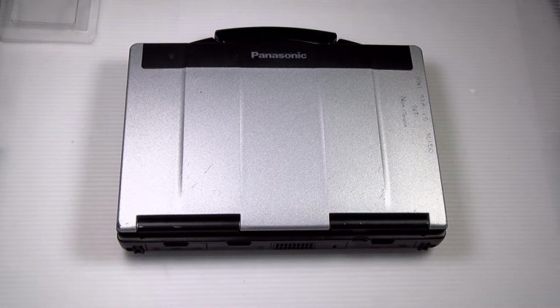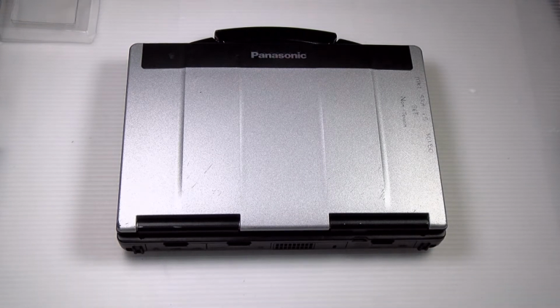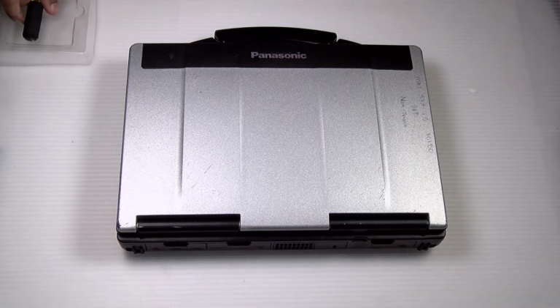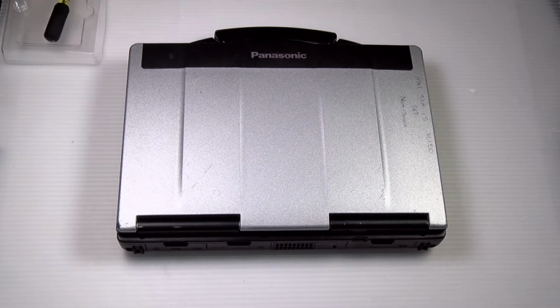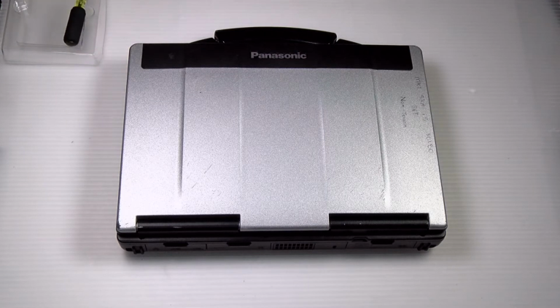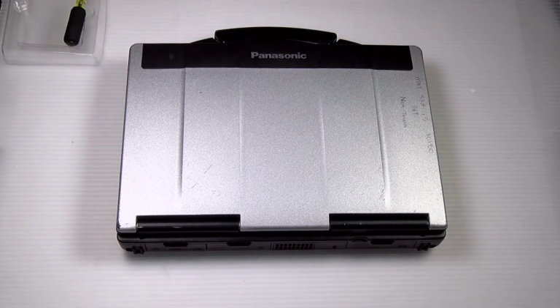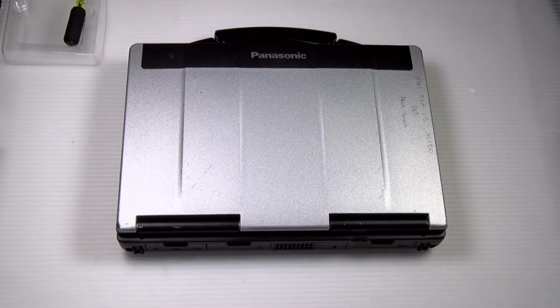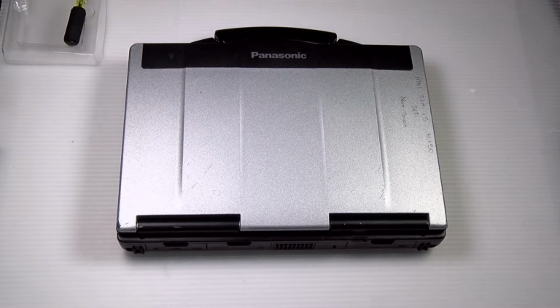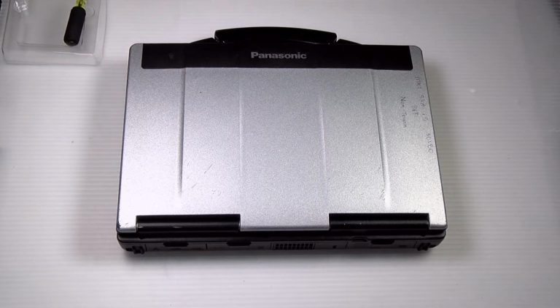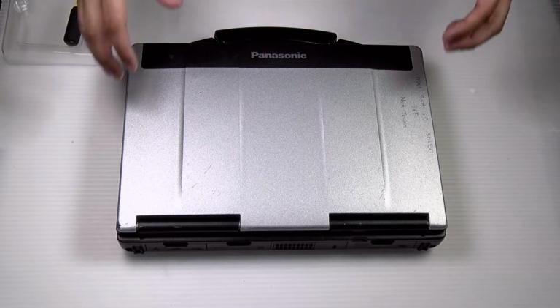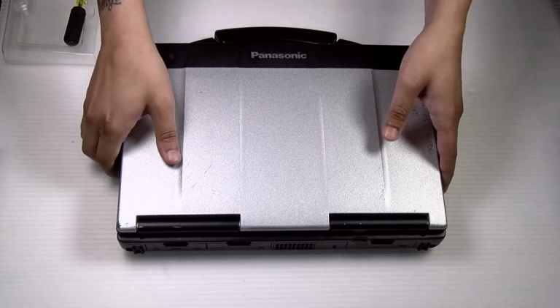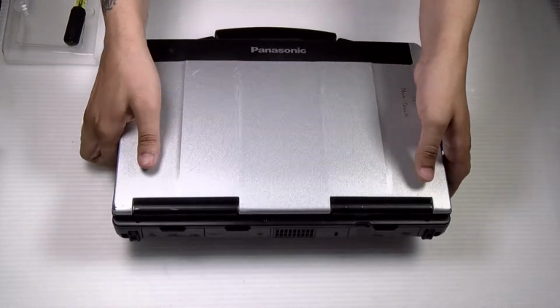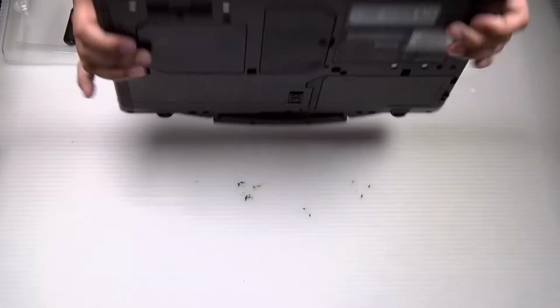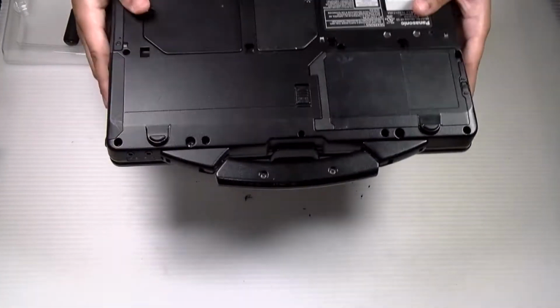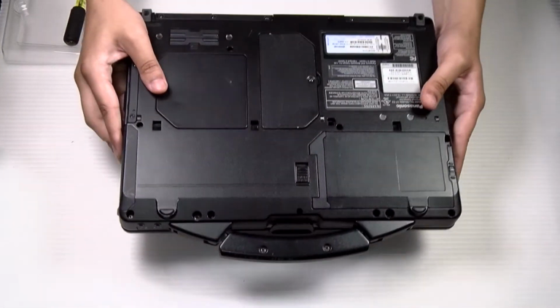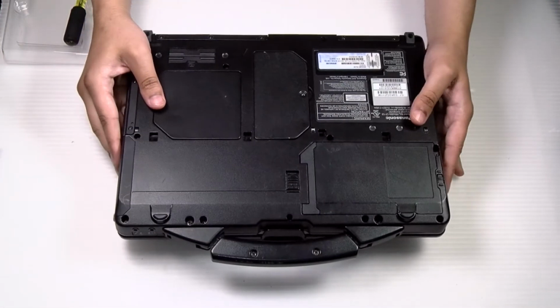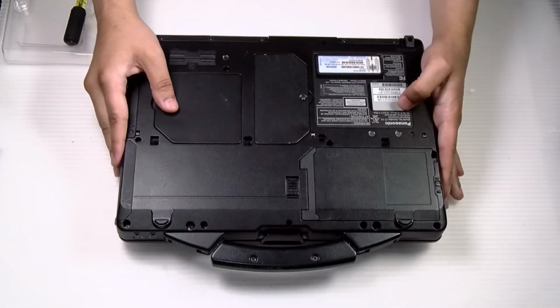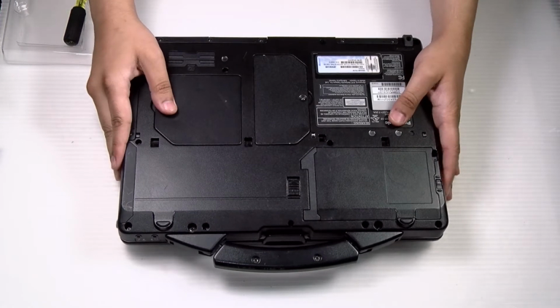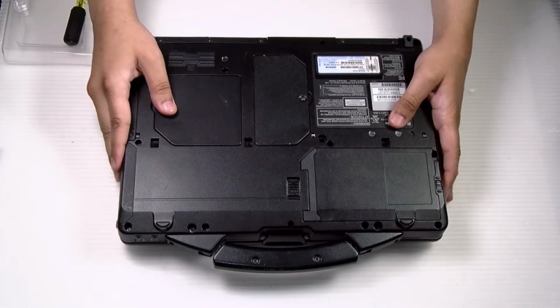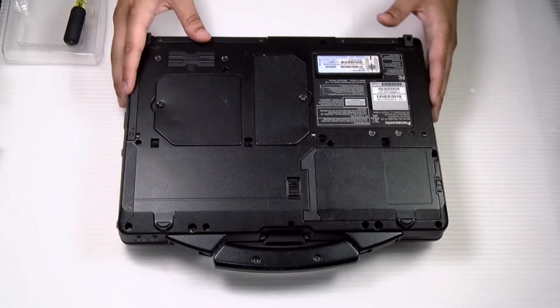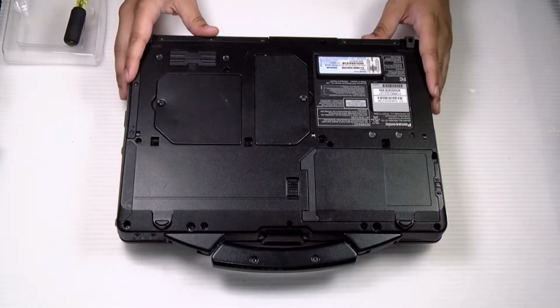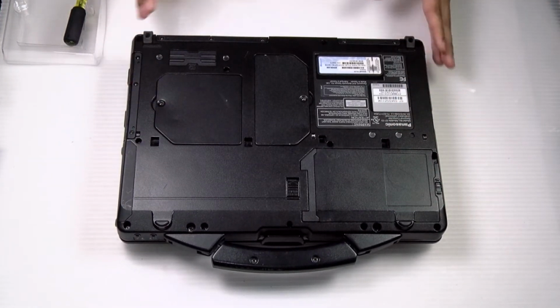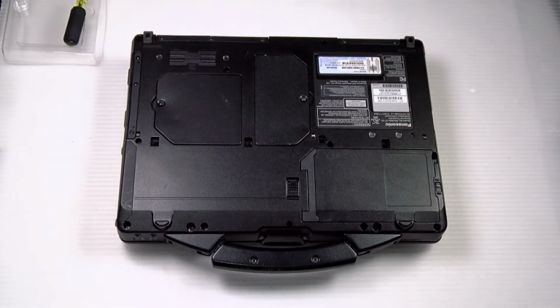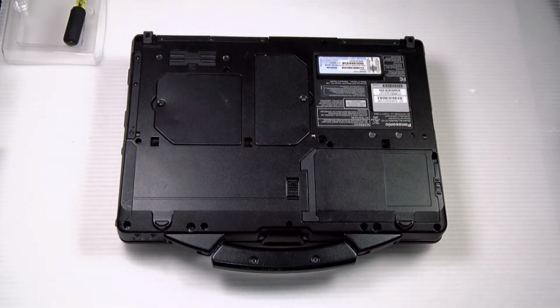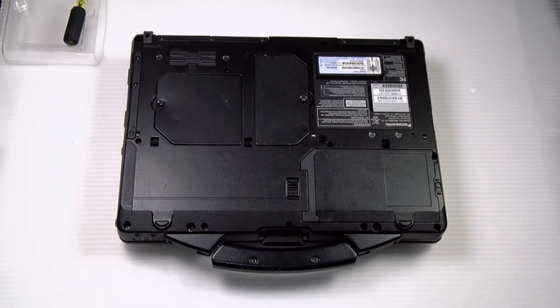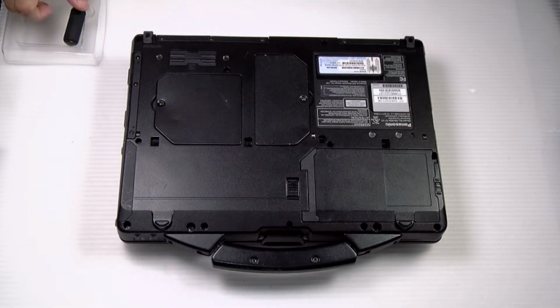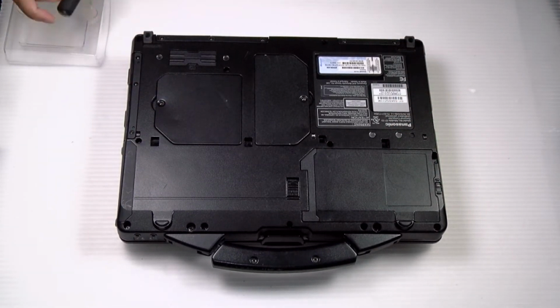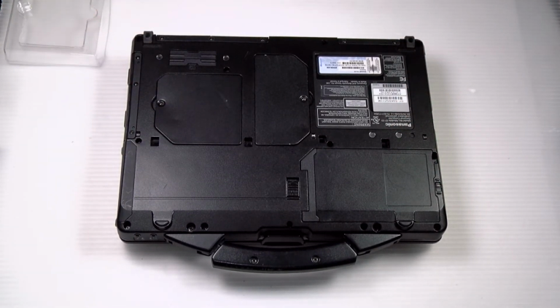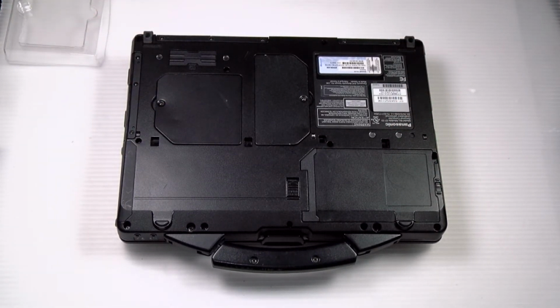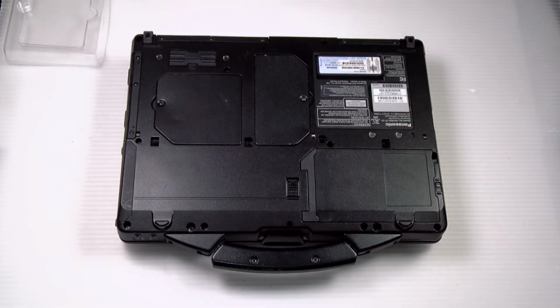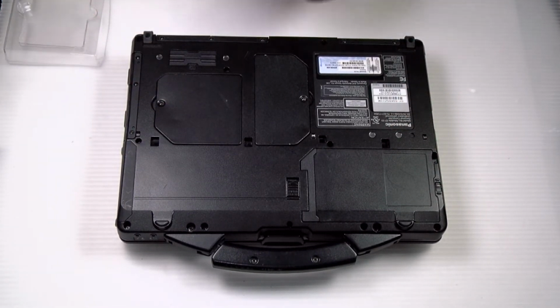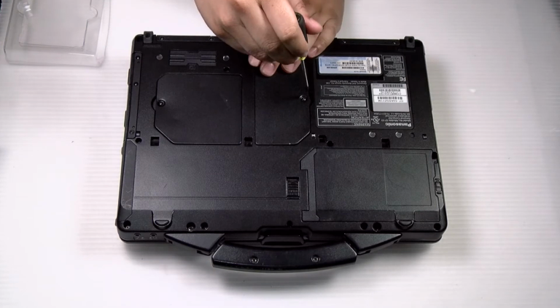First thing you want to do is remove the battery. This unit already has that done, so you can just flip it over. For this replacement they make it pretty easy — you don't have to remove a bunch of screws or the bottom plate.